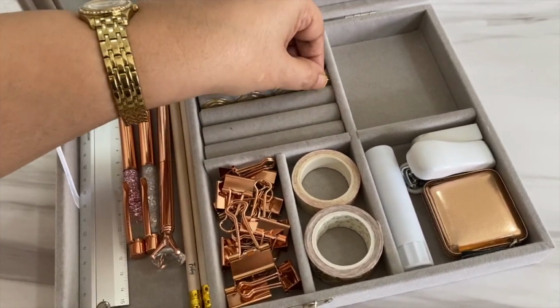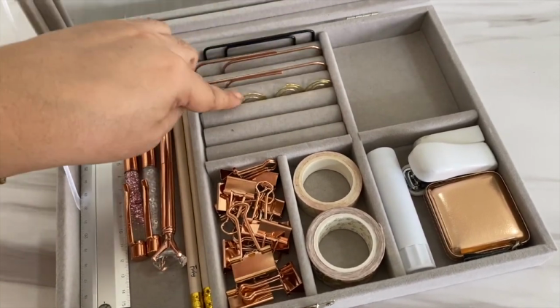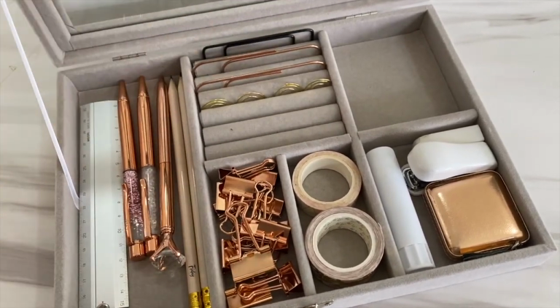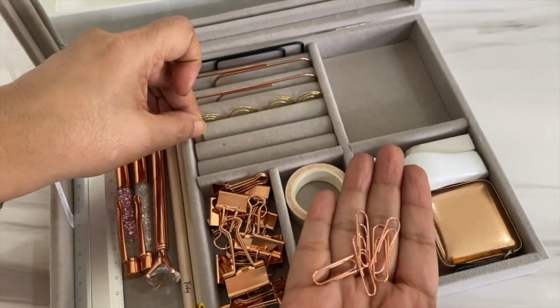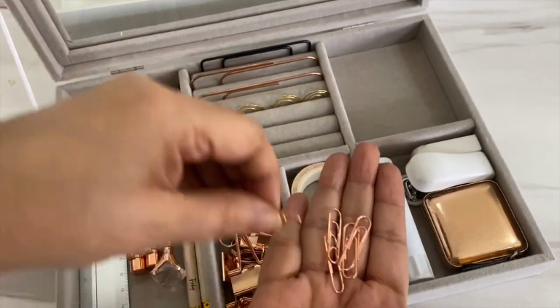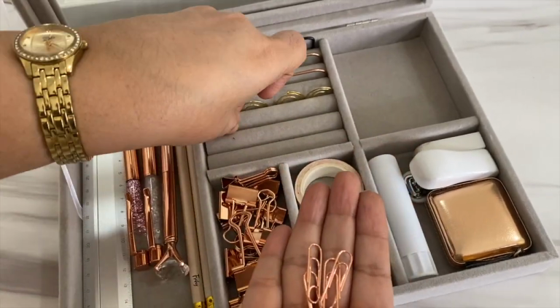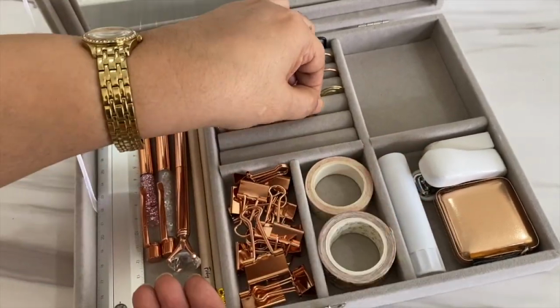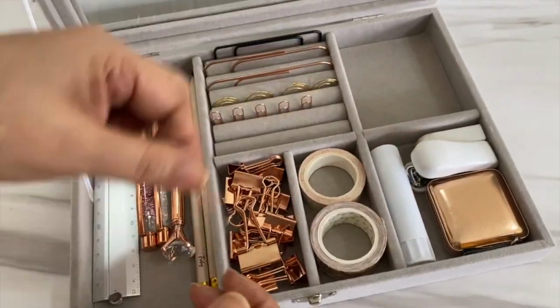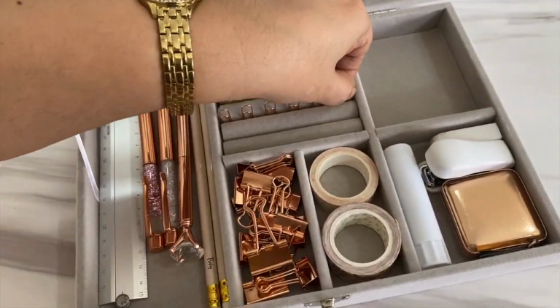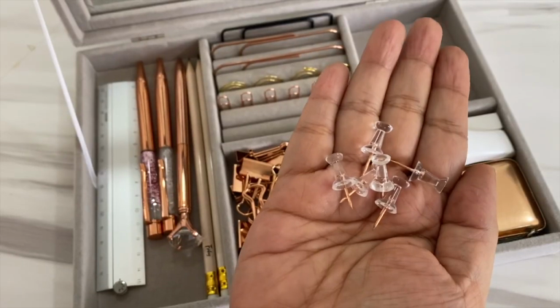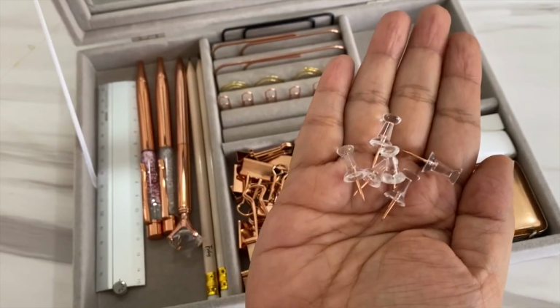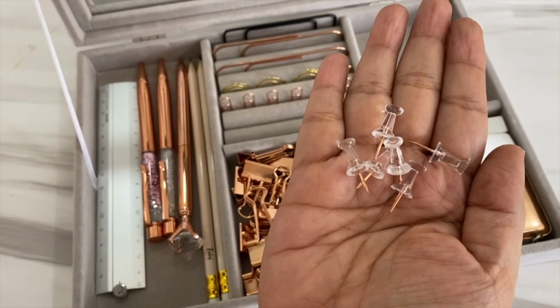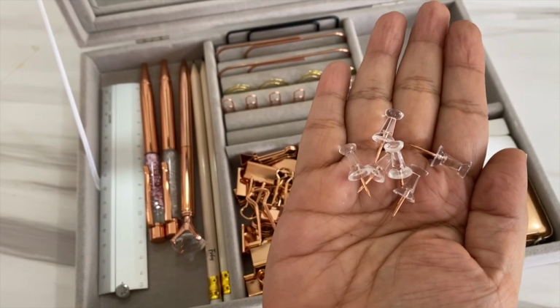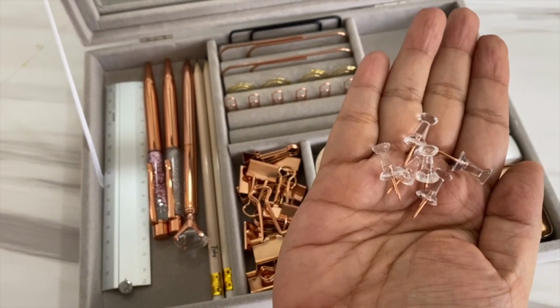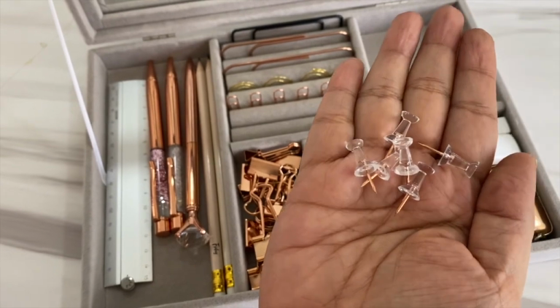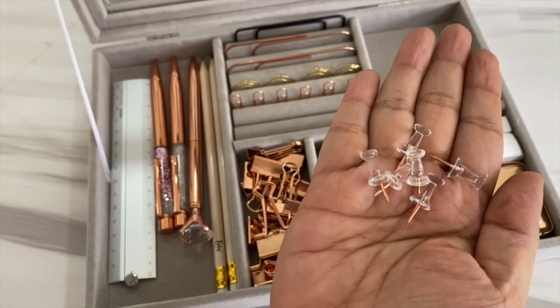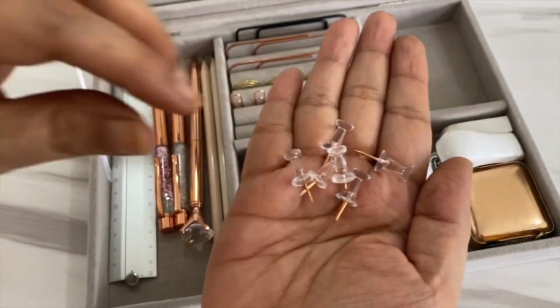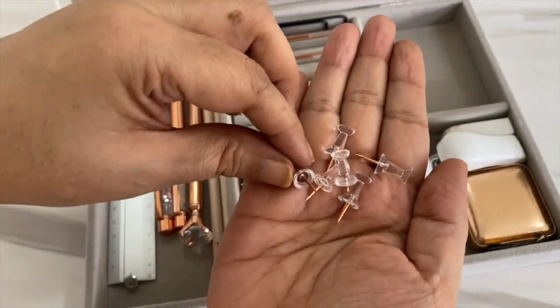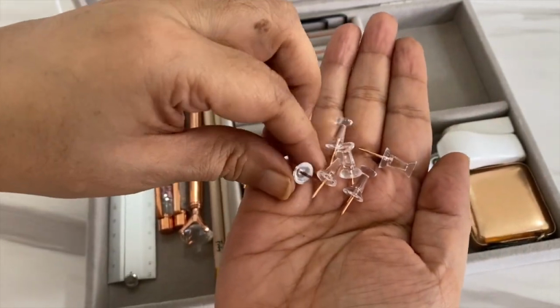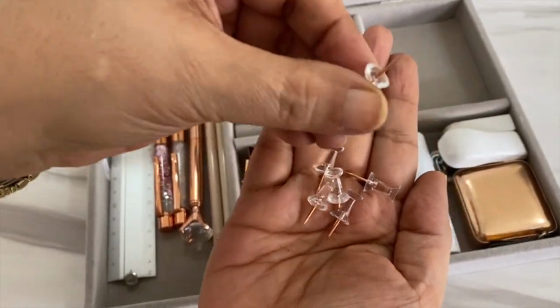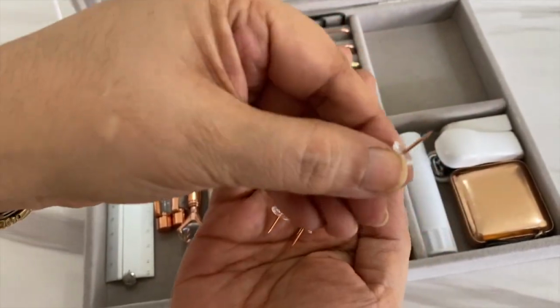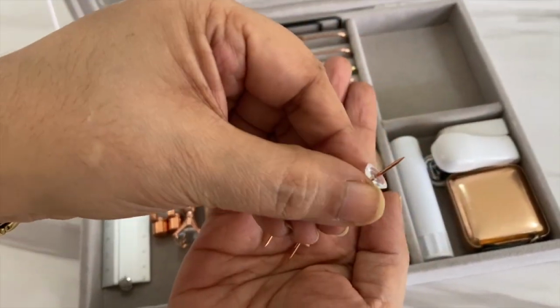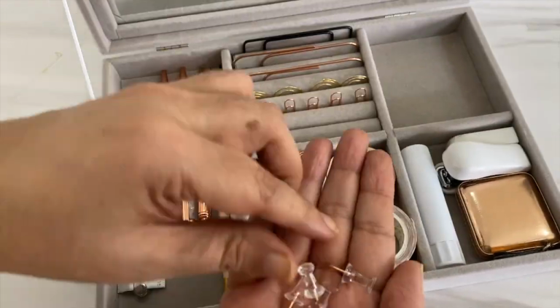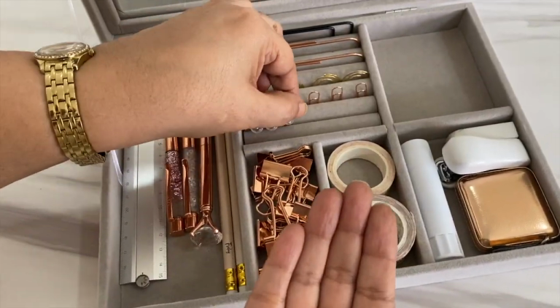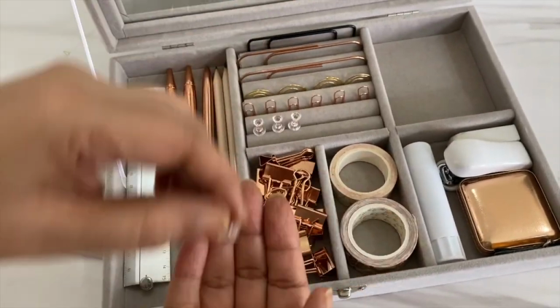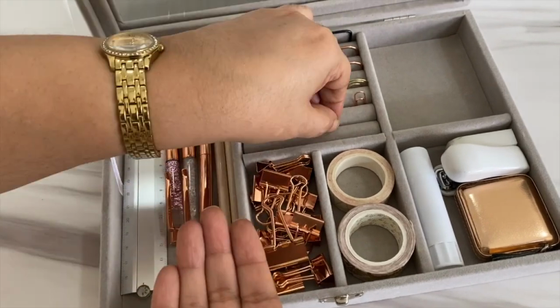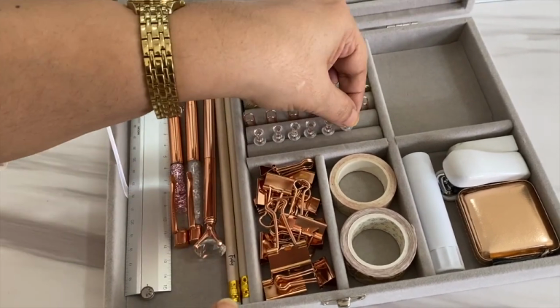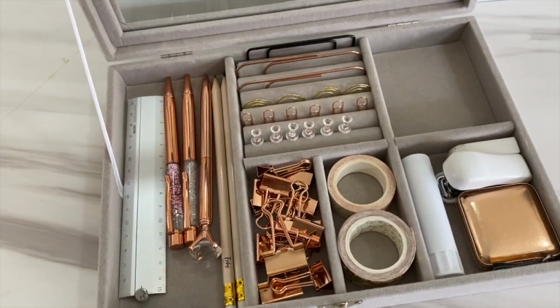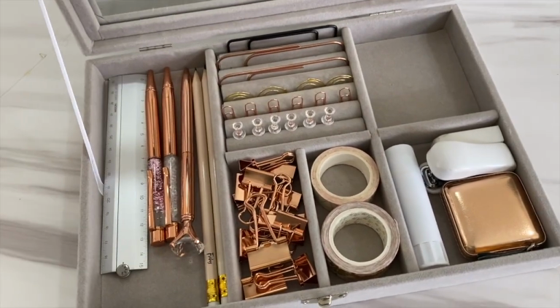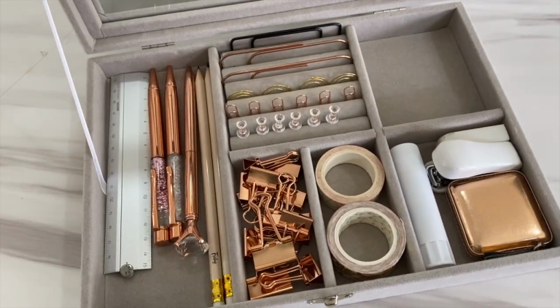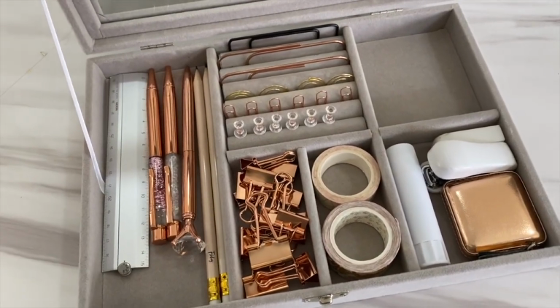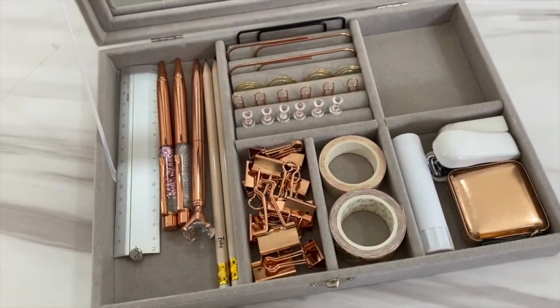I do love my paper clips, so I also have a few gold ones right here, then back to rose gold — a few more smaller paper clips. Then I have these push pins, also in rose gold and clear. It's very easy to pin a note for the family when I have these available.